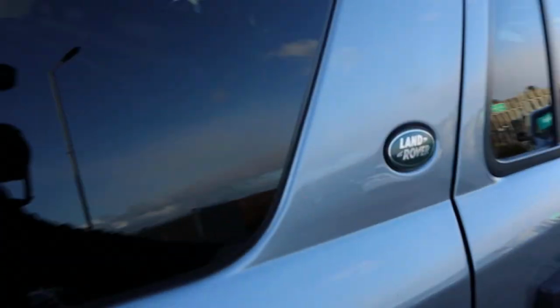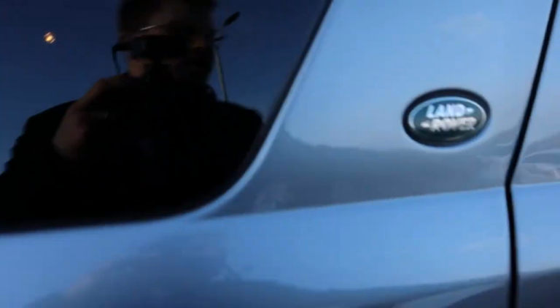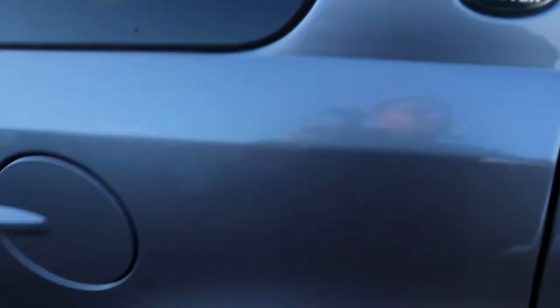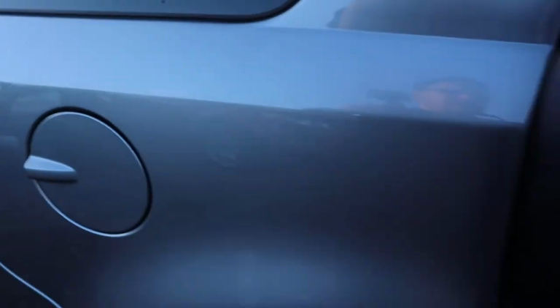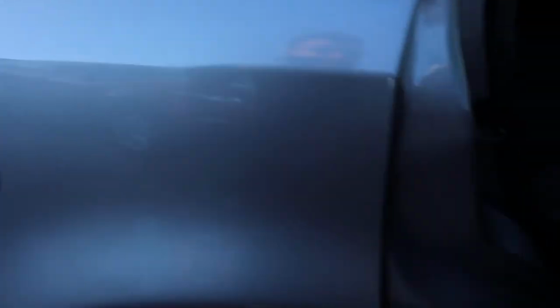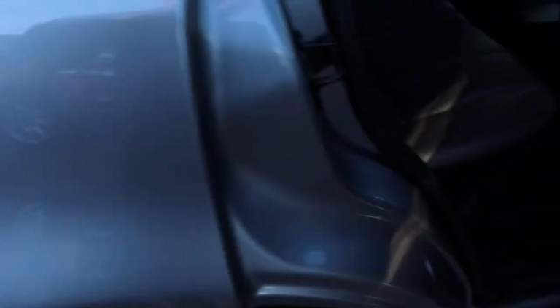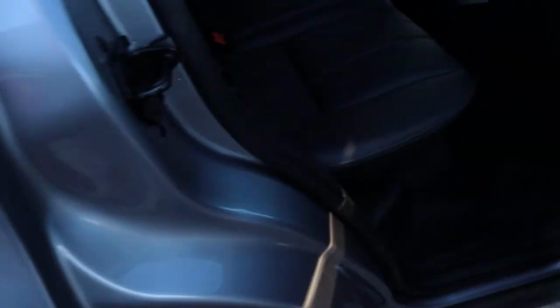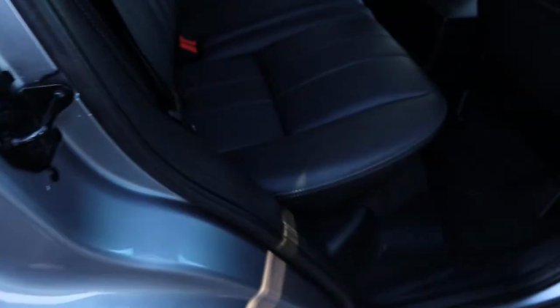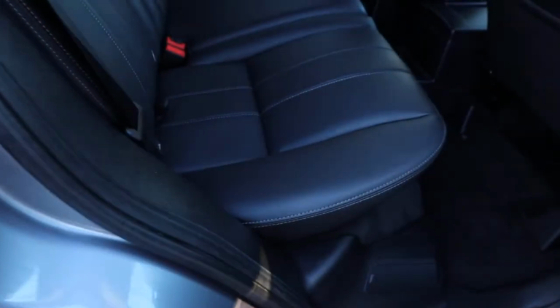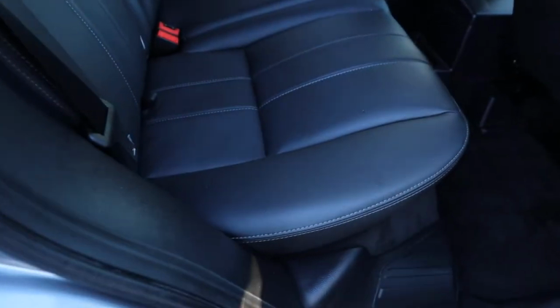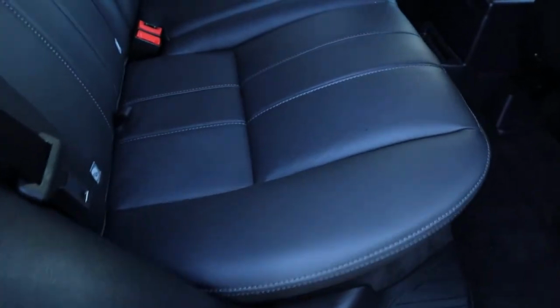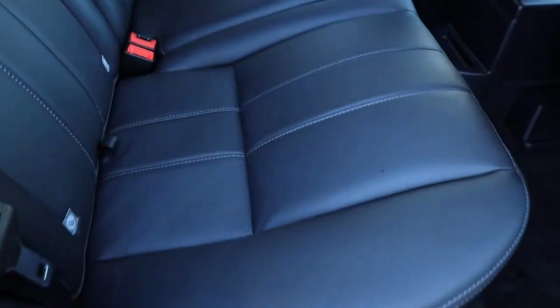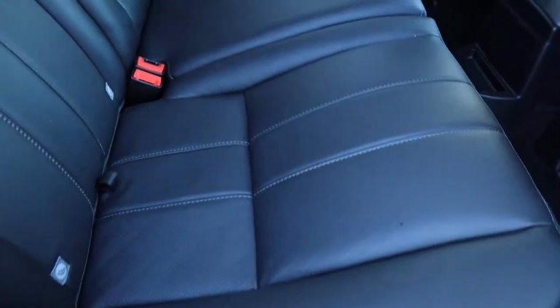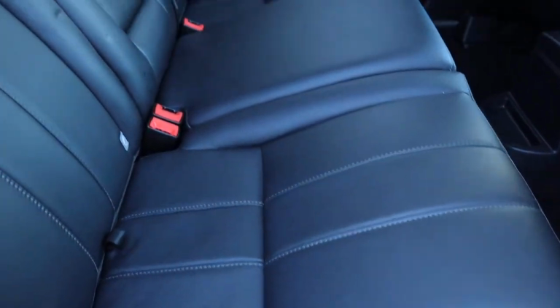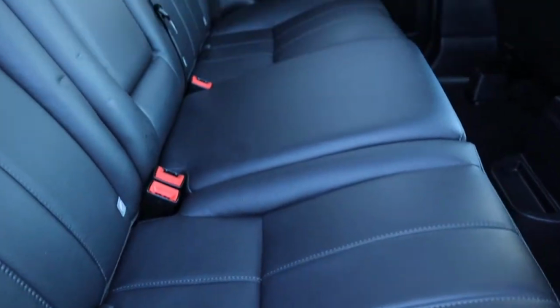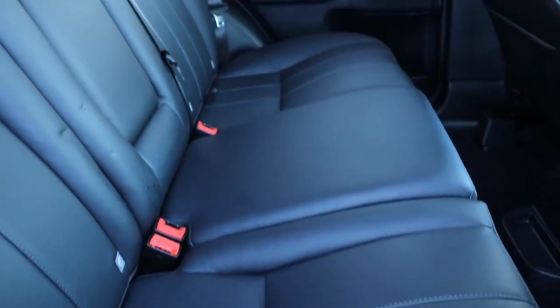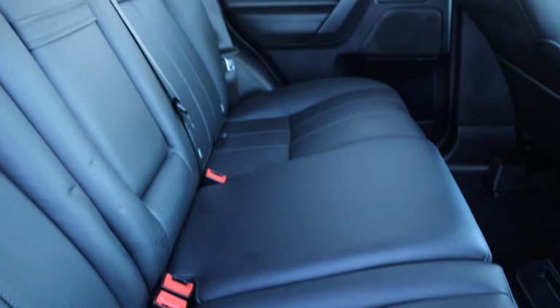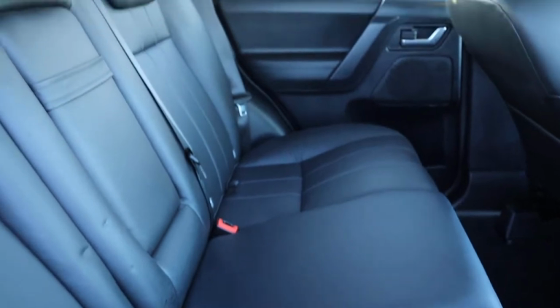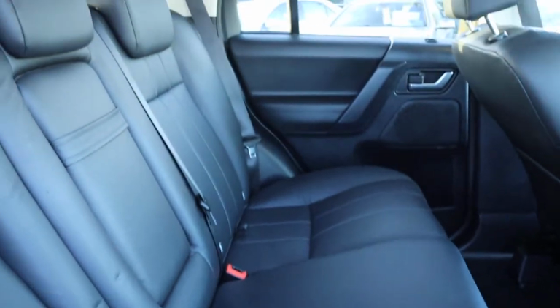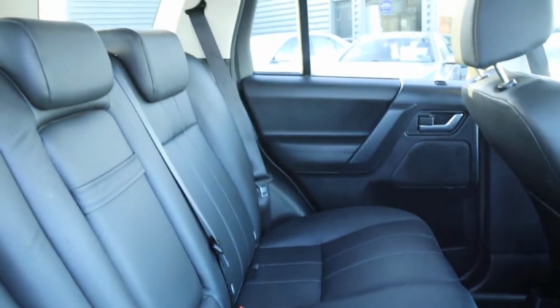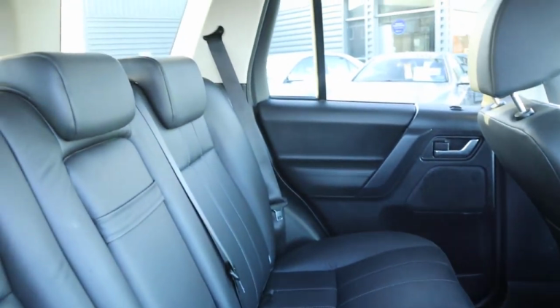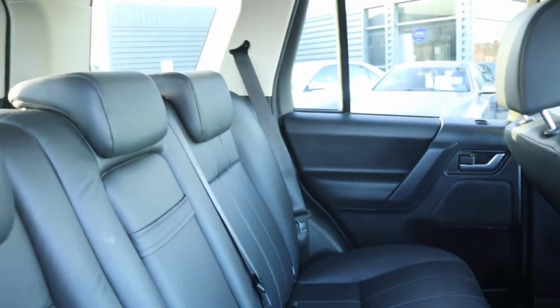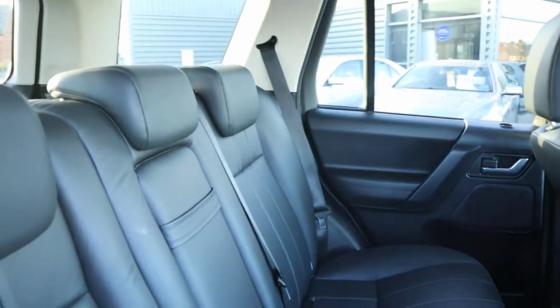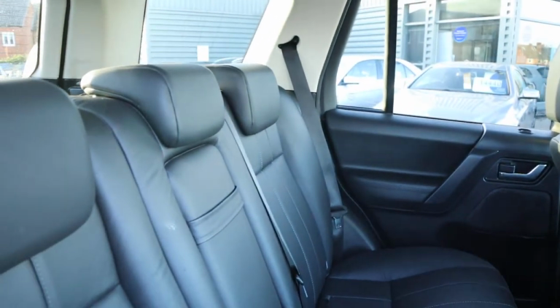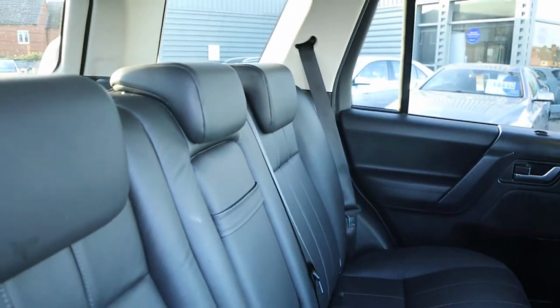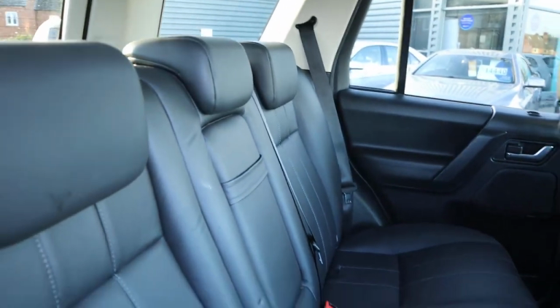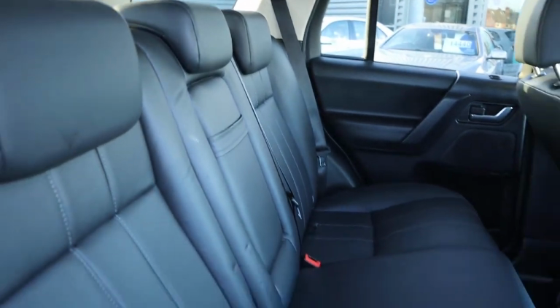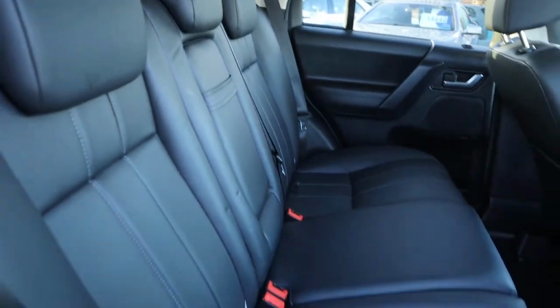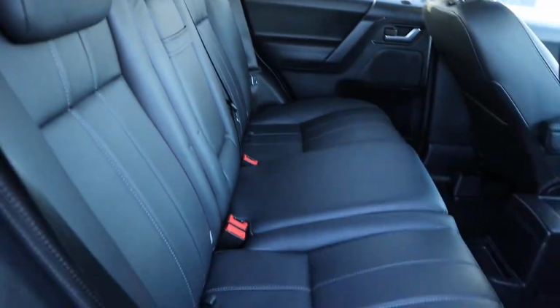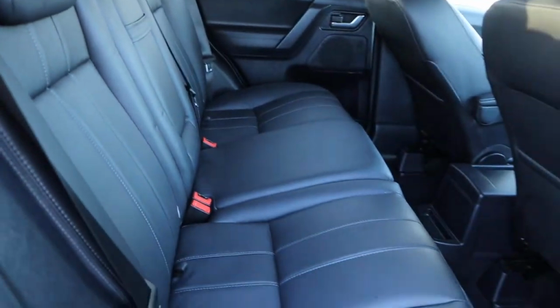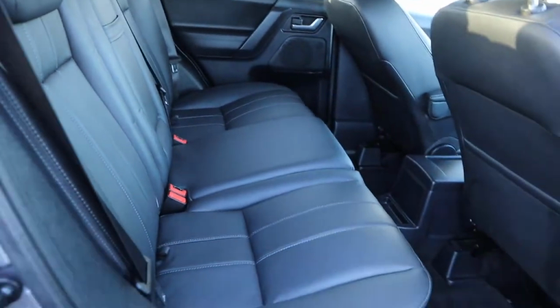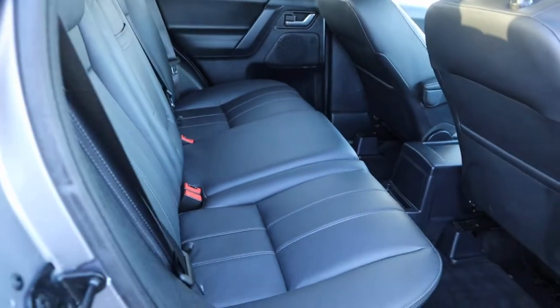Inside the back of the car then, you've got your black soft leather interior — smells fantastic in here. Centre armrest as well.